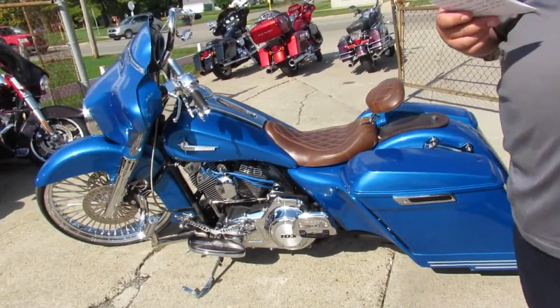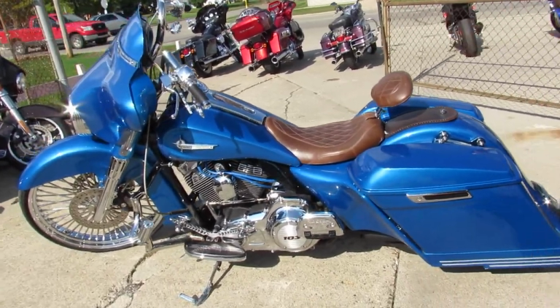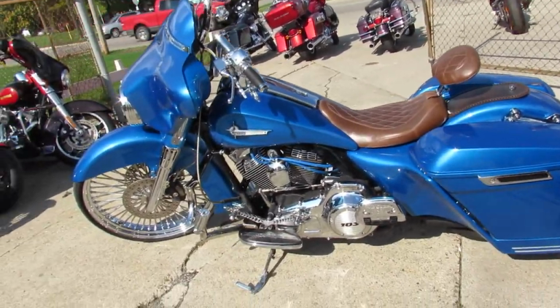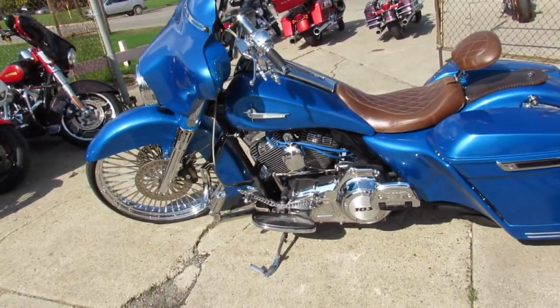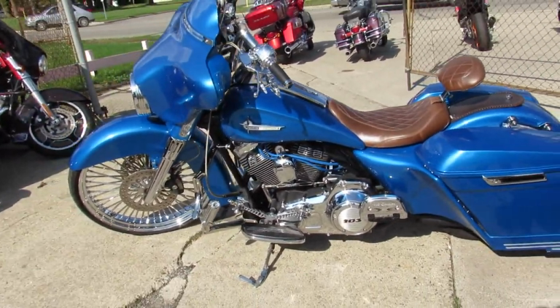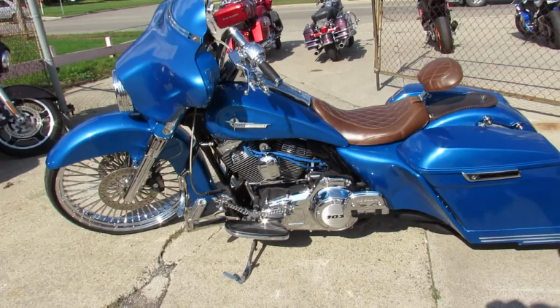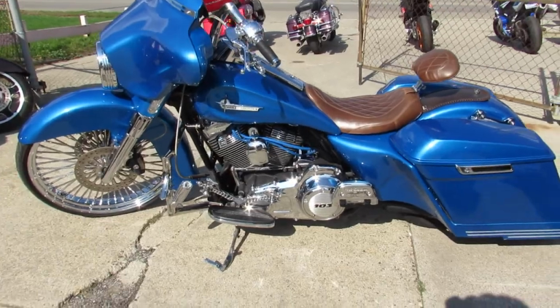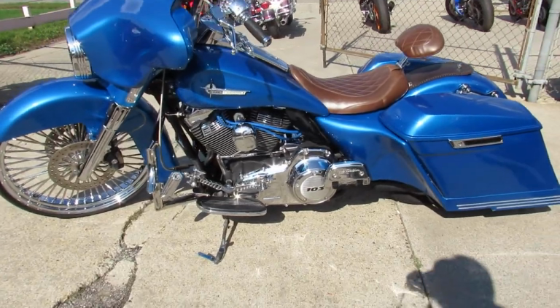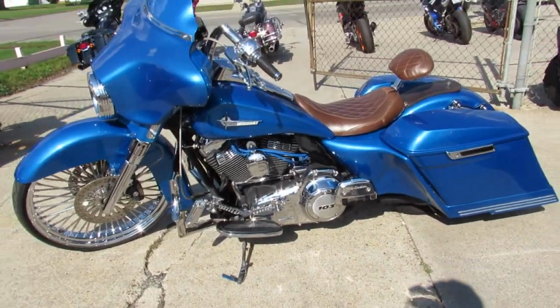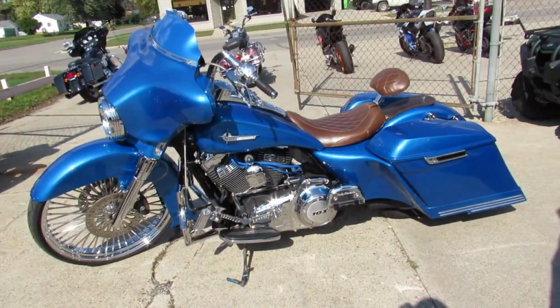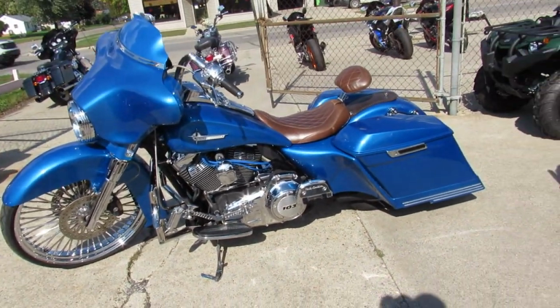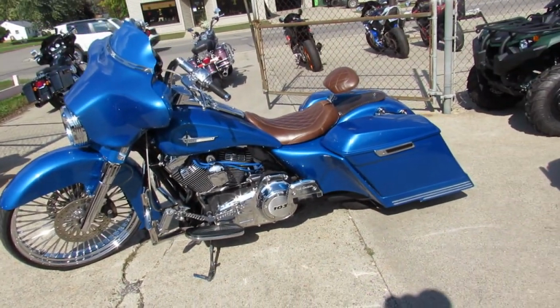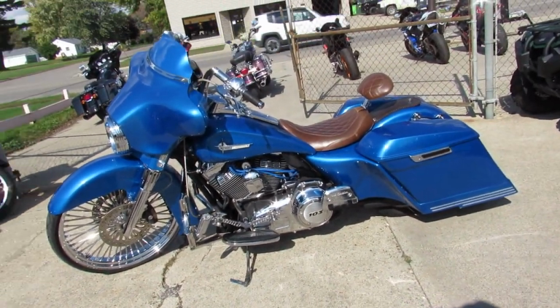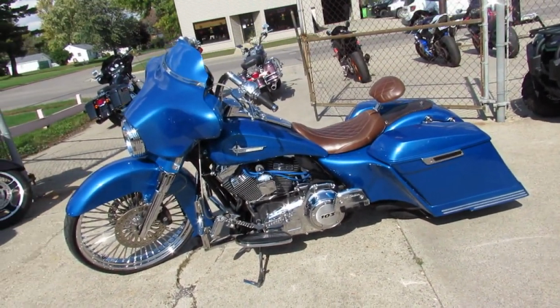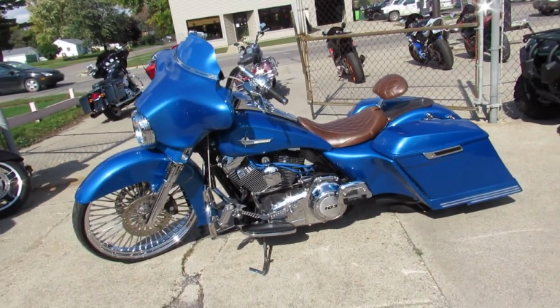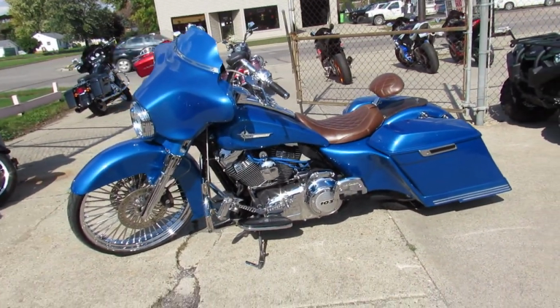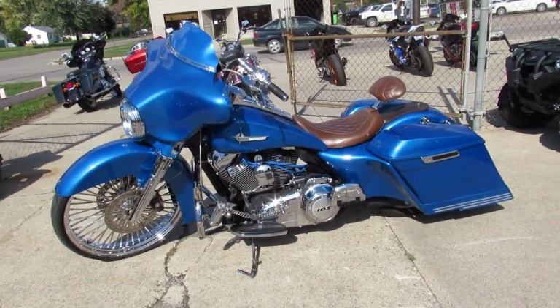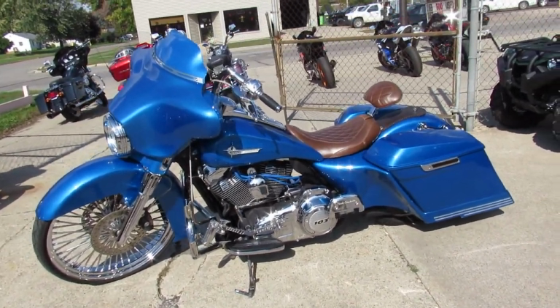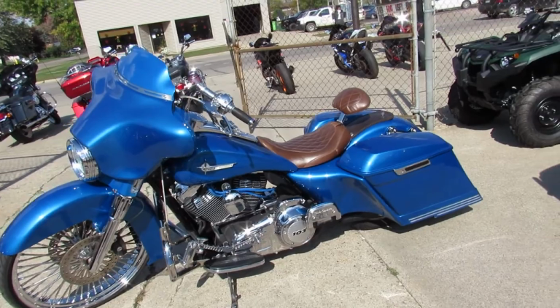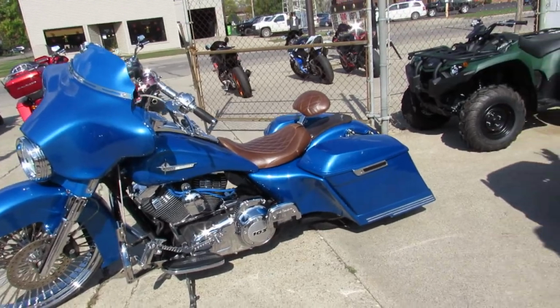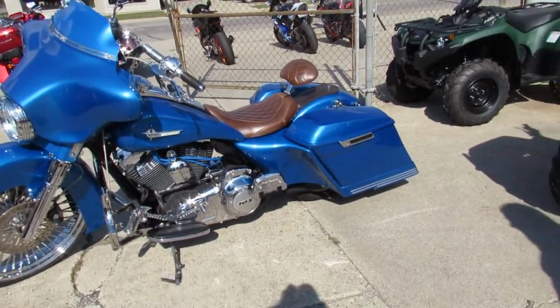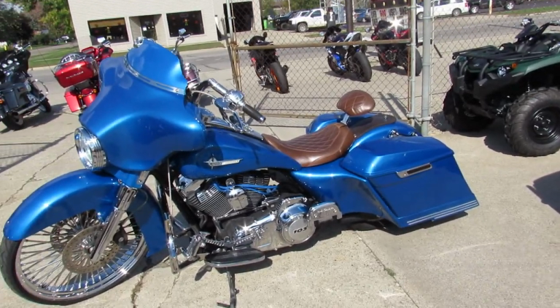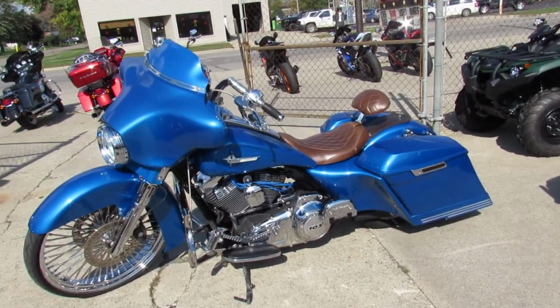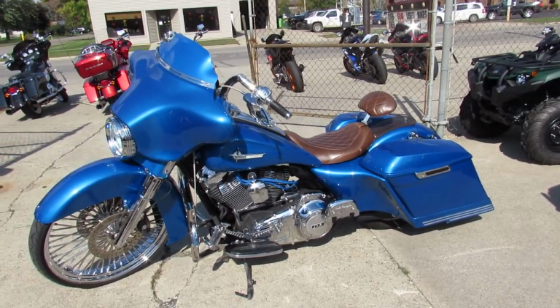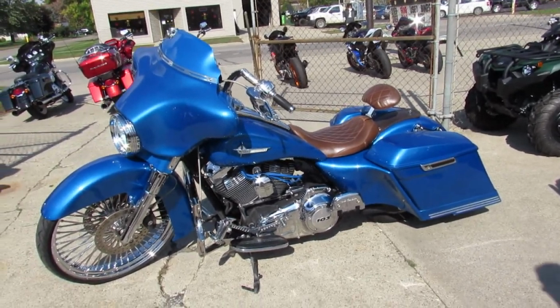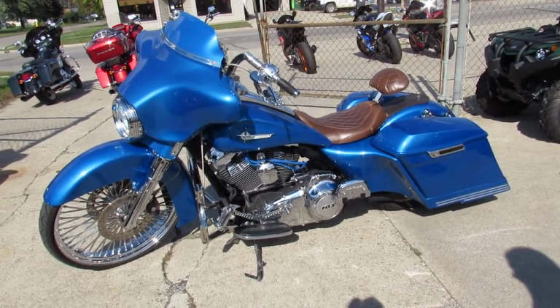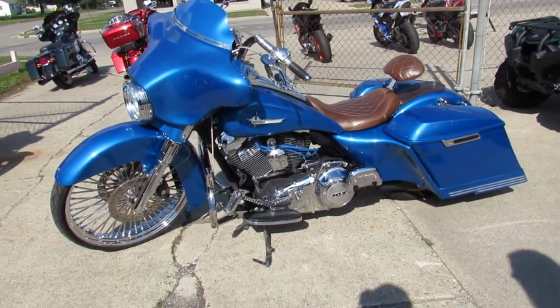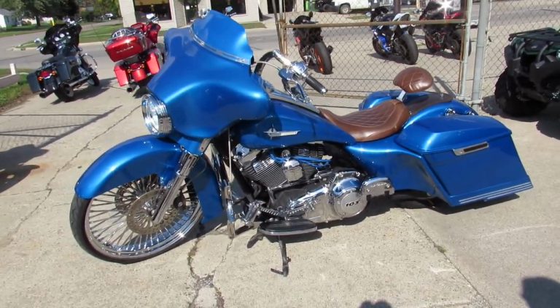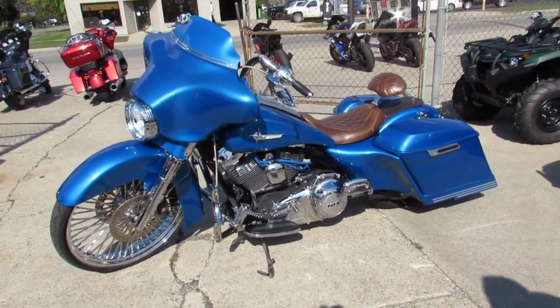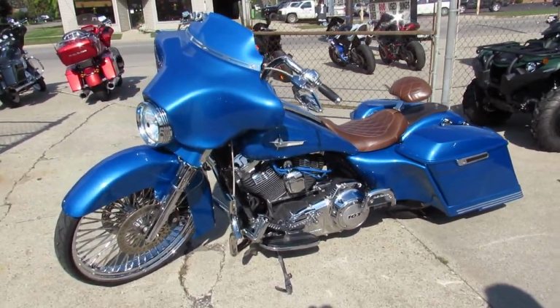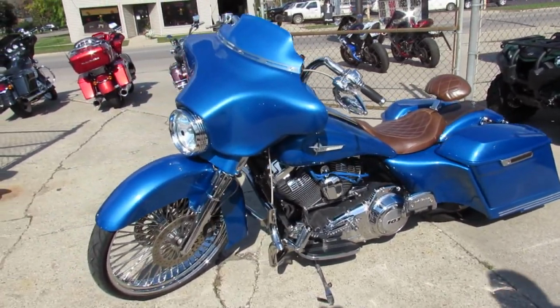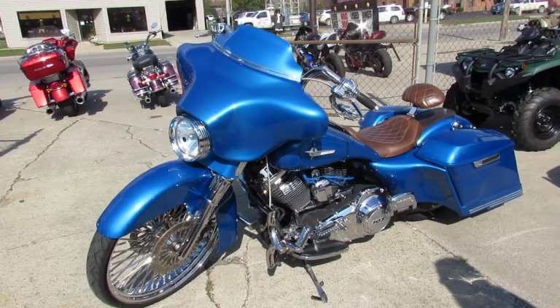Over $40,000 invested to build this bike. This one's a steal at $19,990. You guys heard me right, I'm at $19,990. In some countries, they would cut off your hands because it's like you're stealing this thing from us.